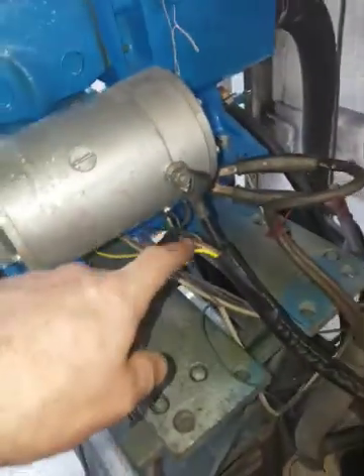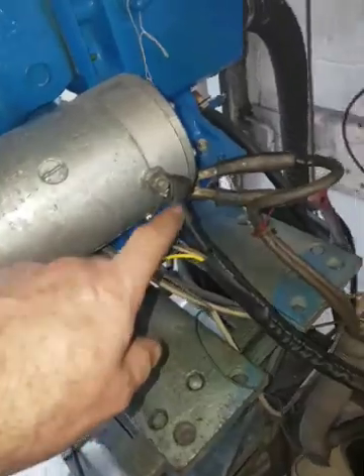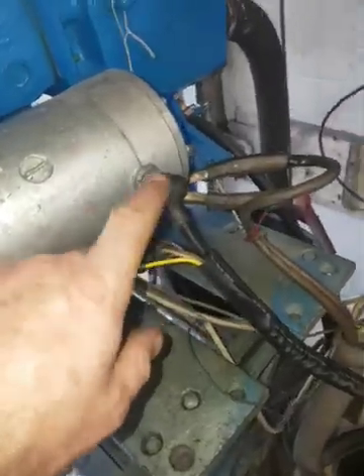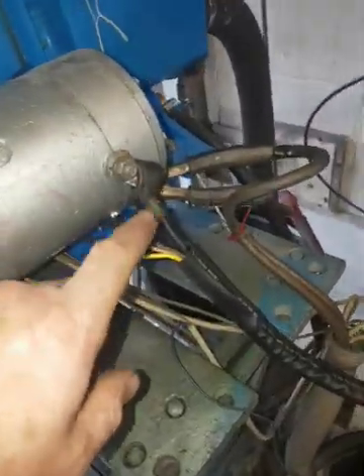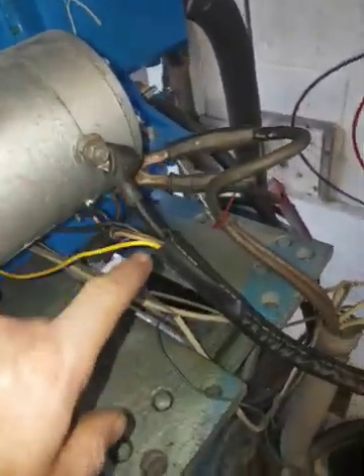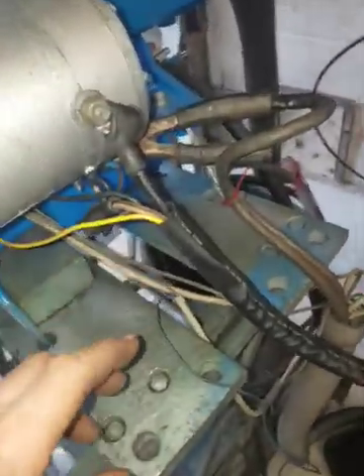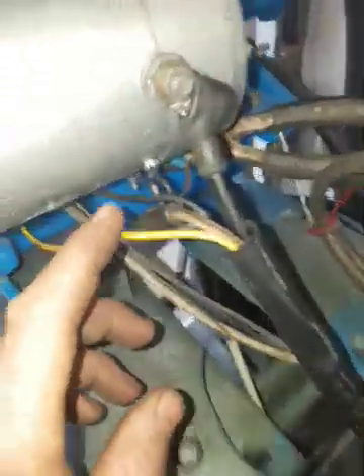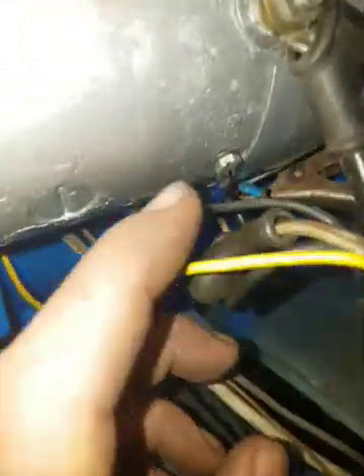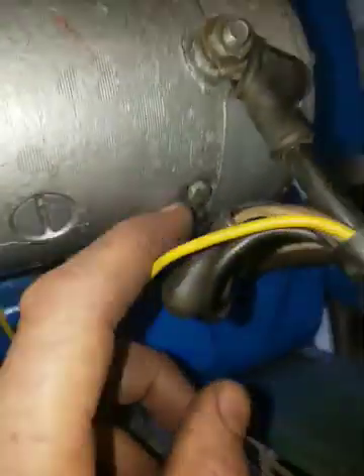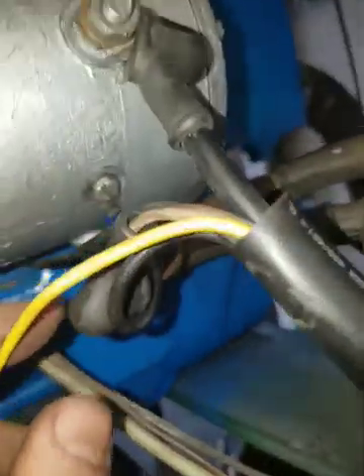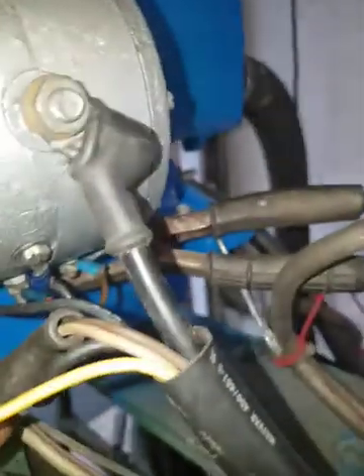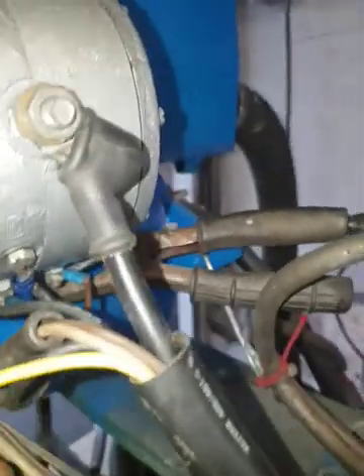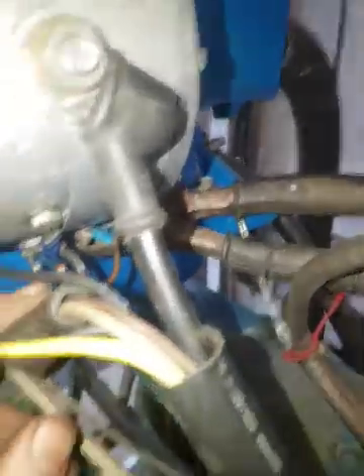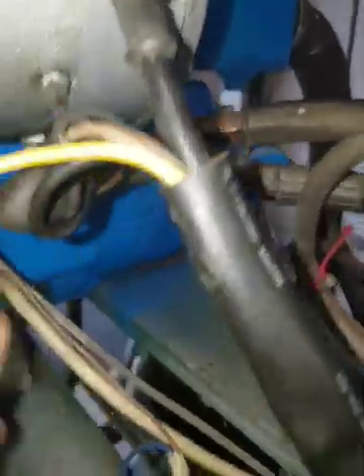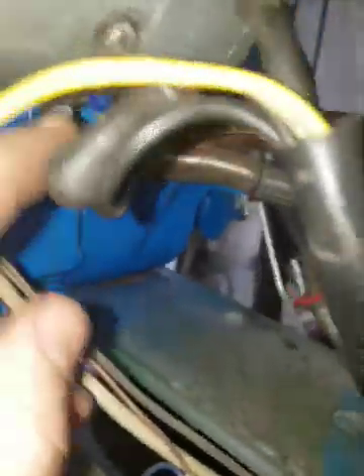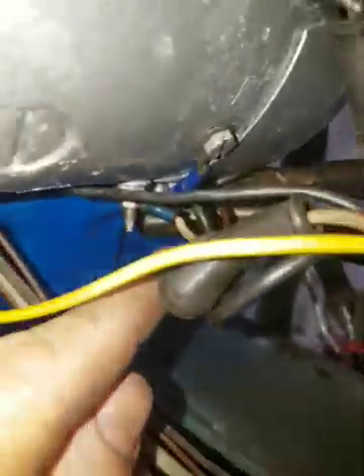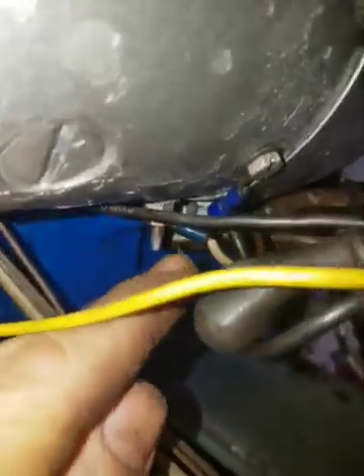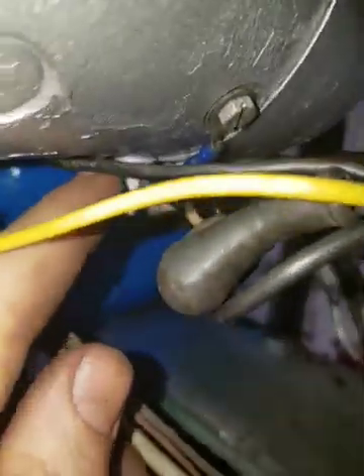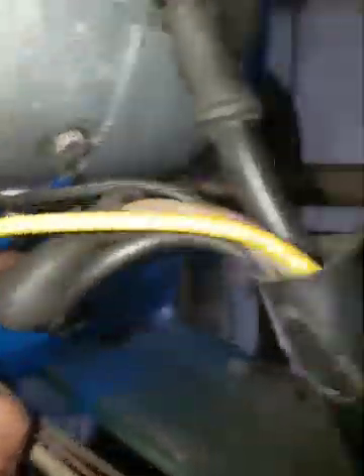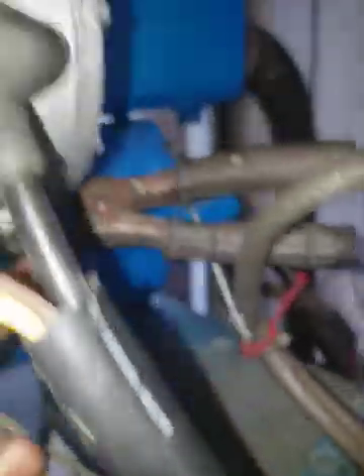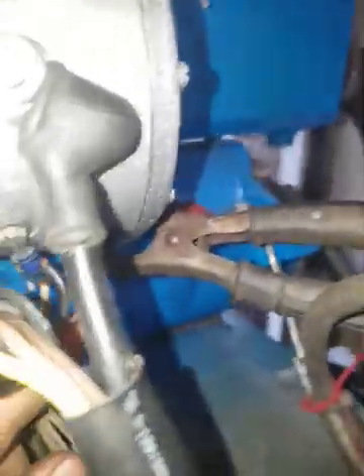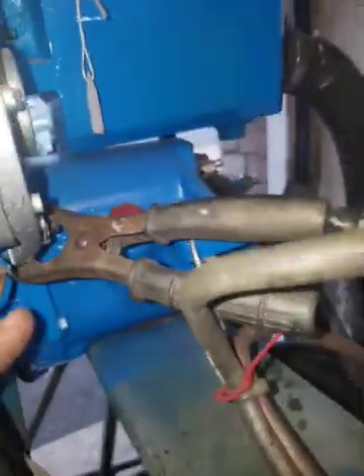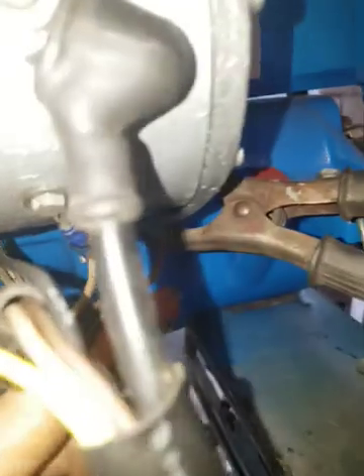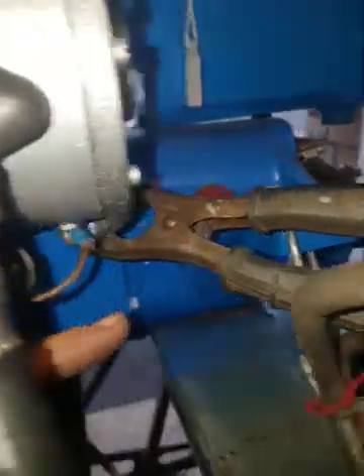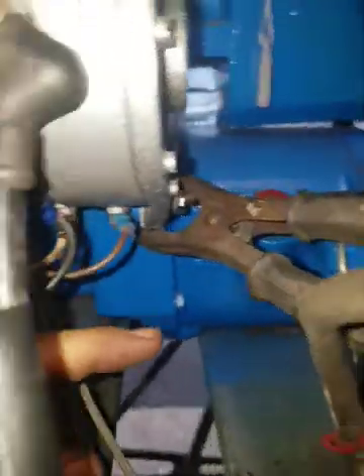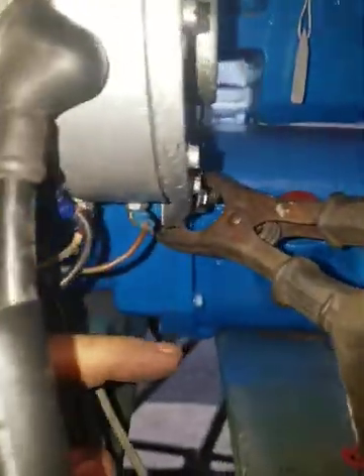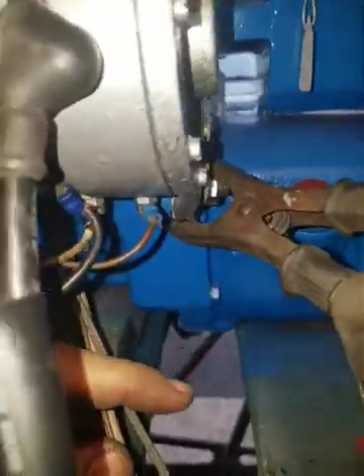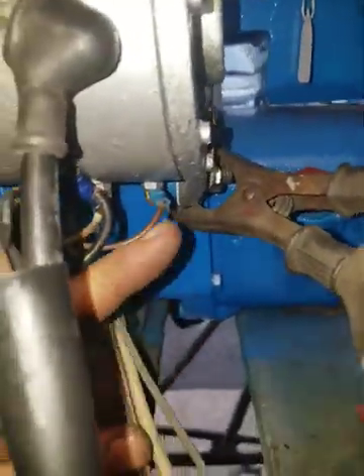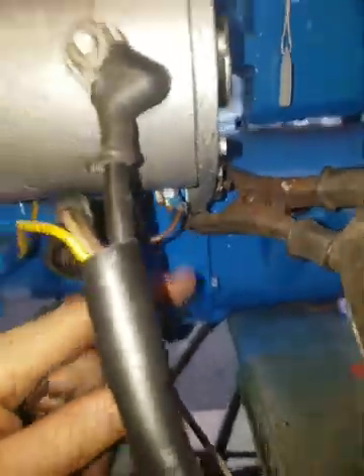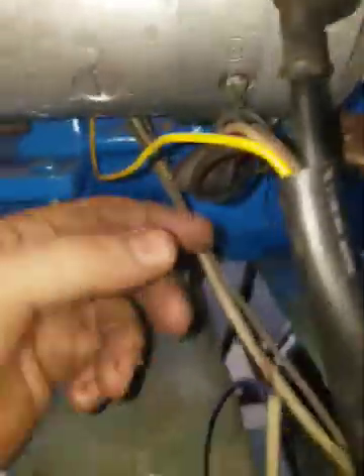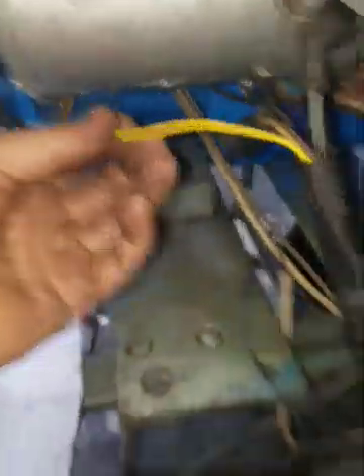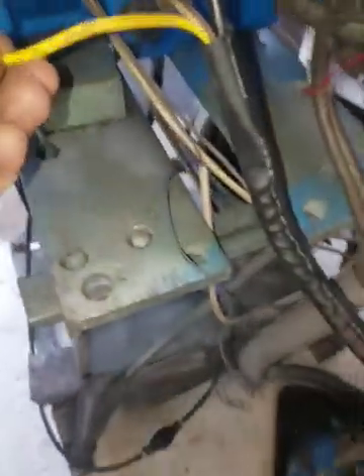You've got the big connector for the starting terminal. Earth is black. White is DF. And brown is the one on the end which is D+.